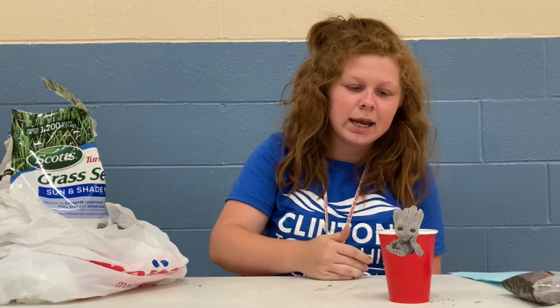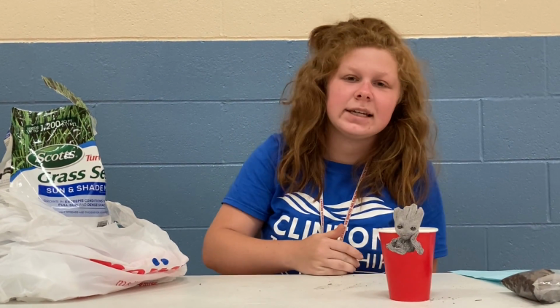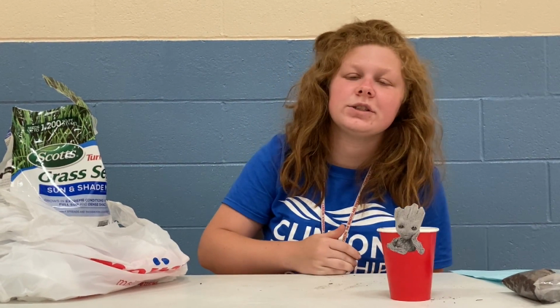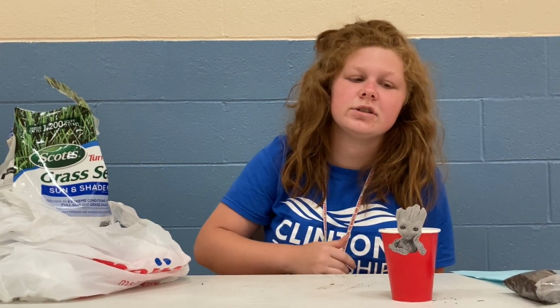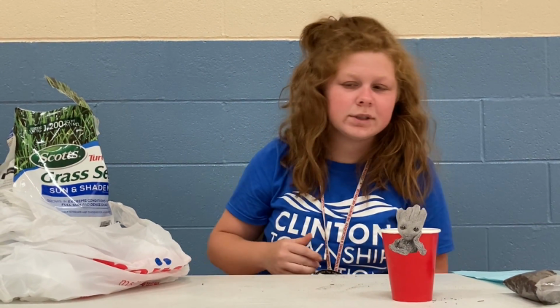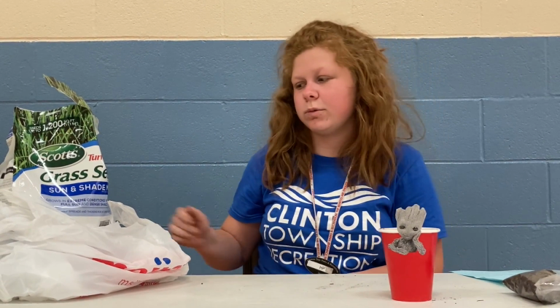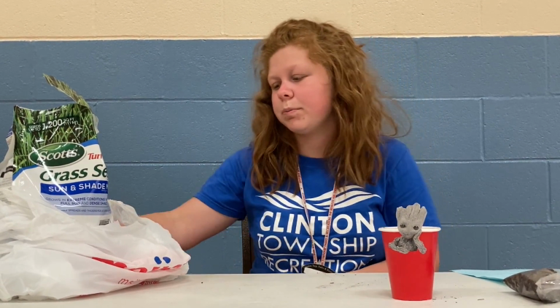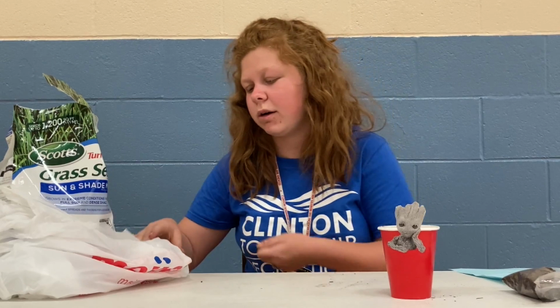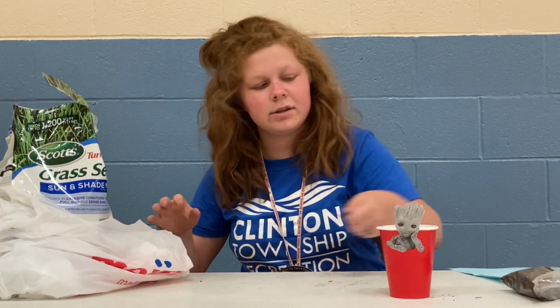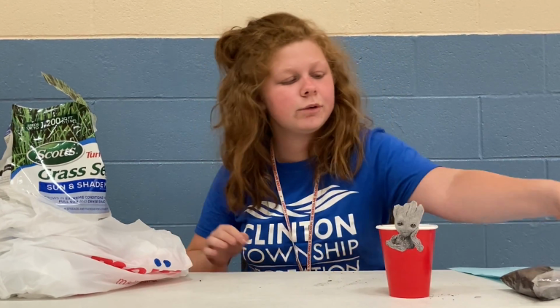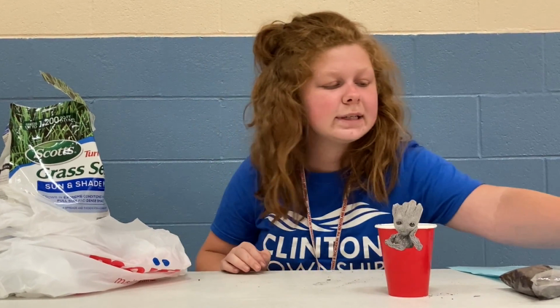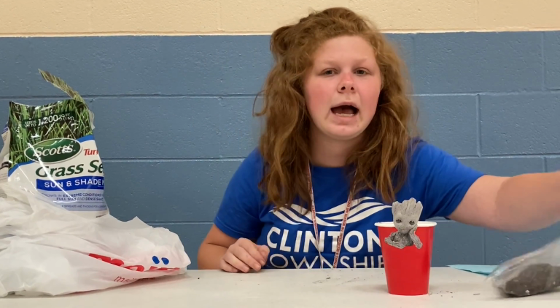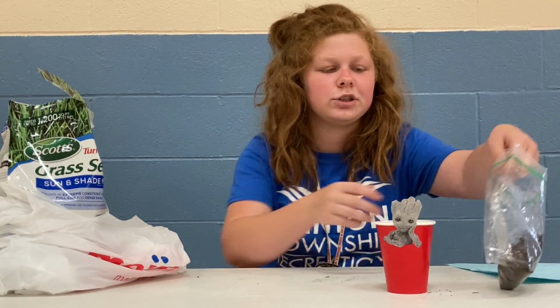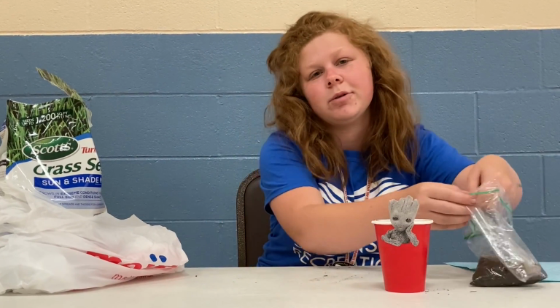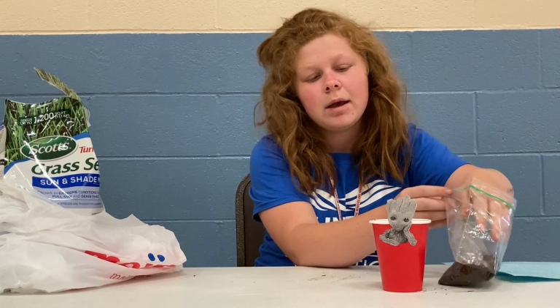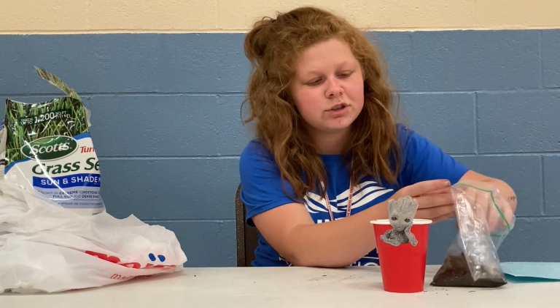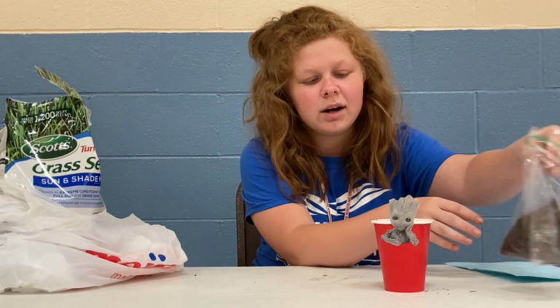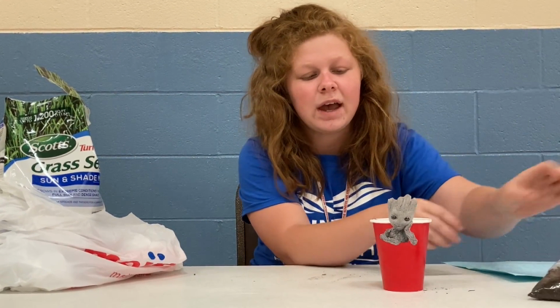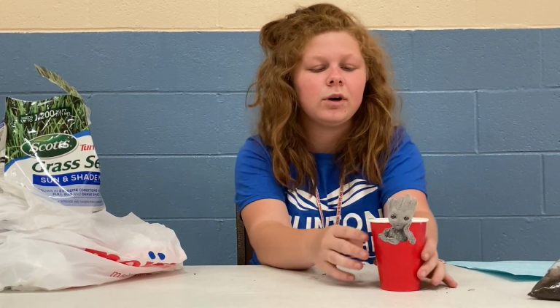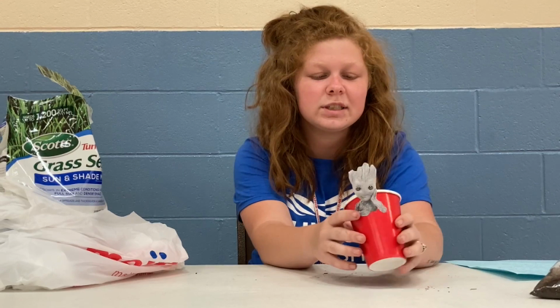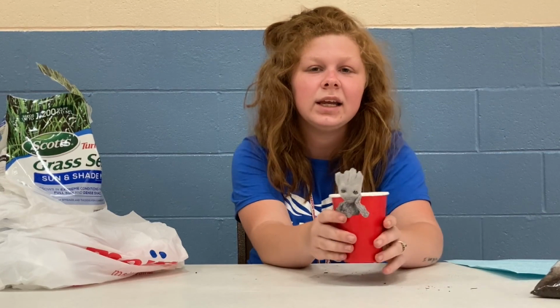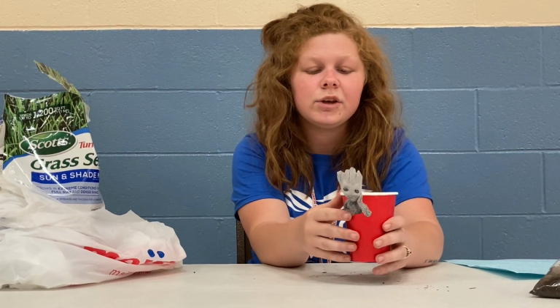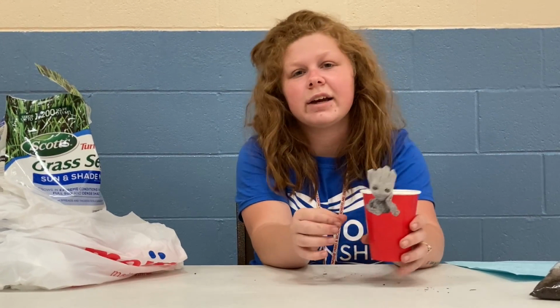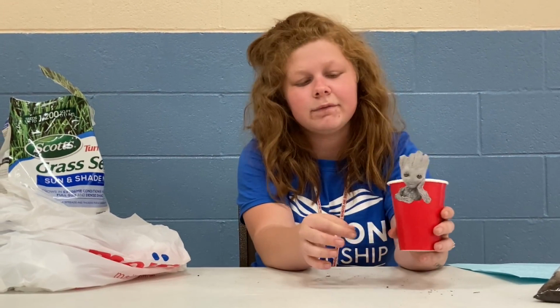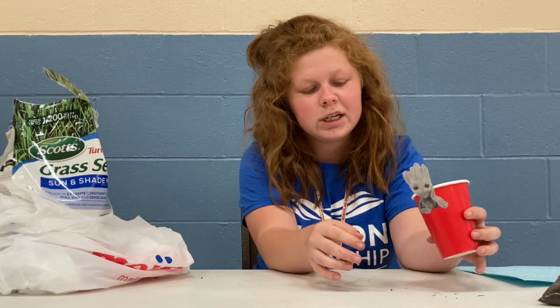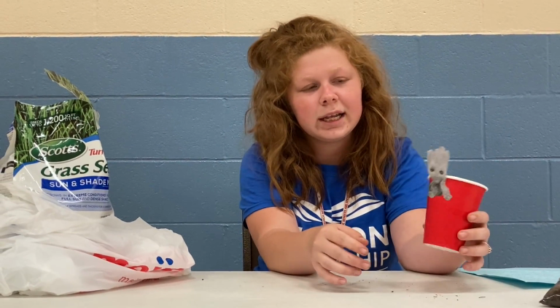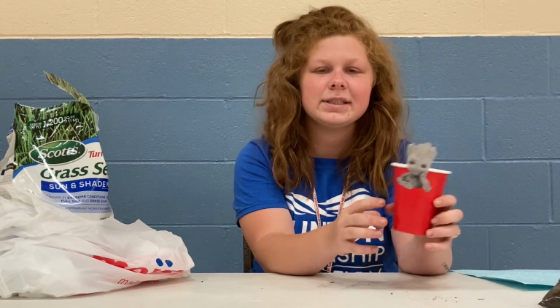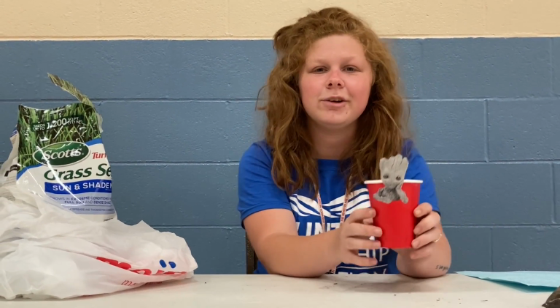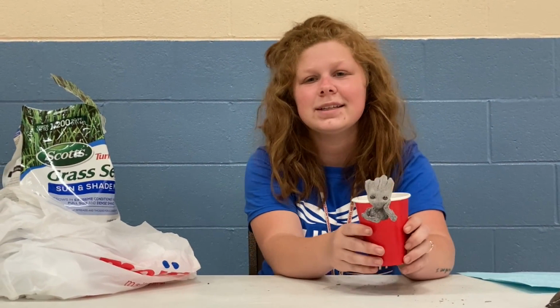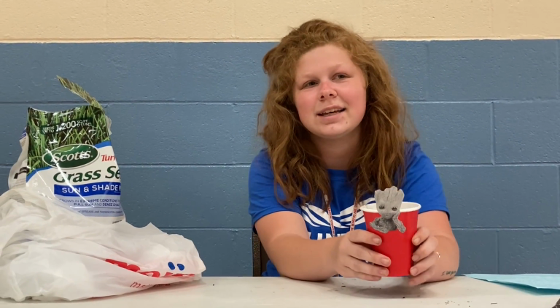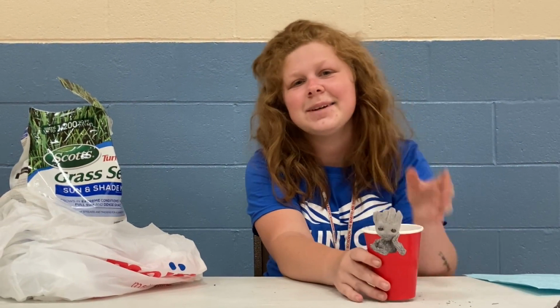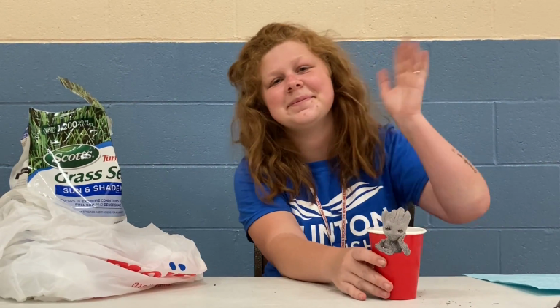Take some pictures and show us your growth progress of your Groot, because I'll make sure that we post pictures of ours. If you have any more questions about it, you can check out our info sheet and I can't wait to see your Groot. Thanks guys, have a good day. Bye.